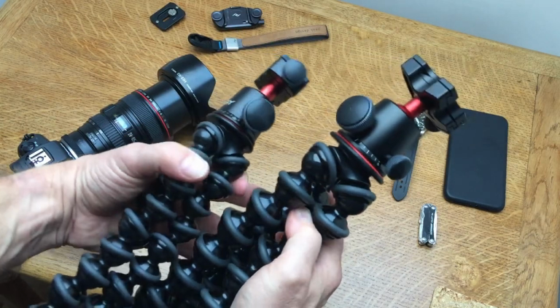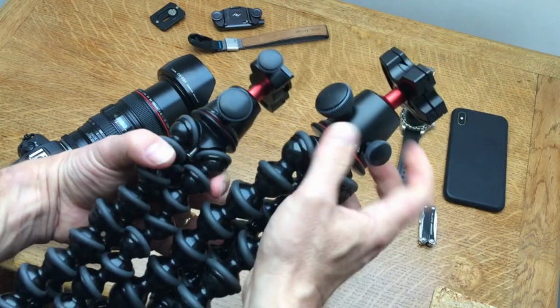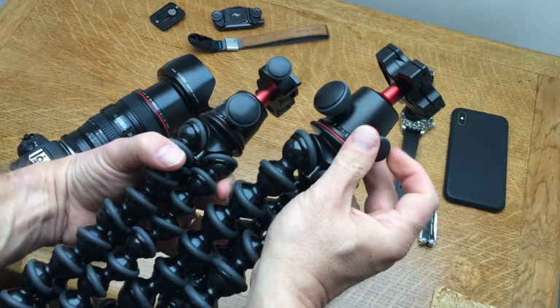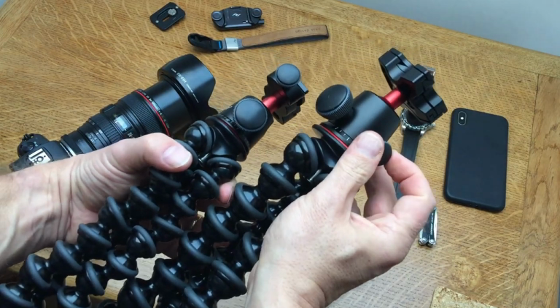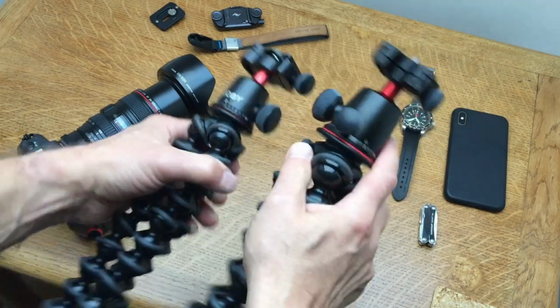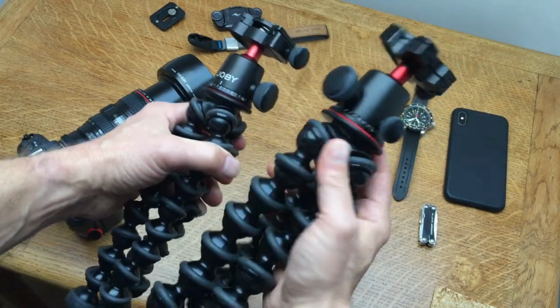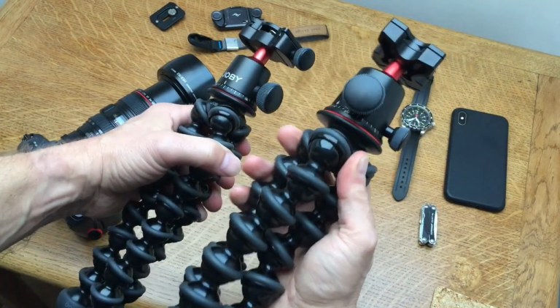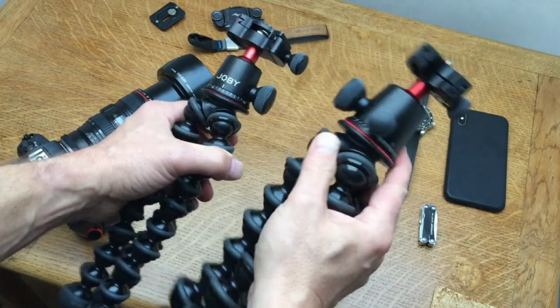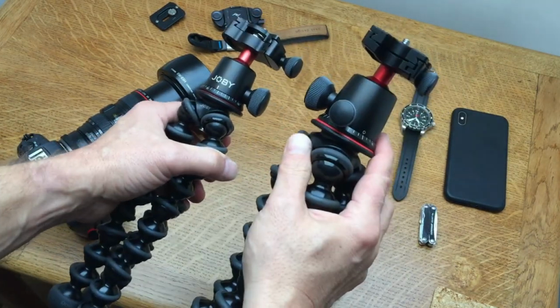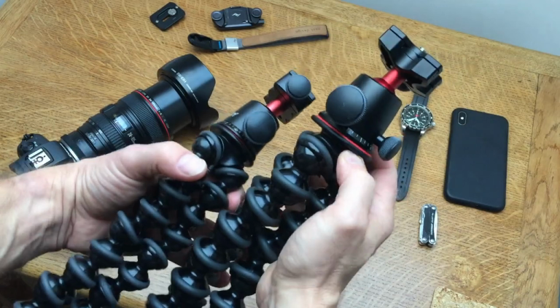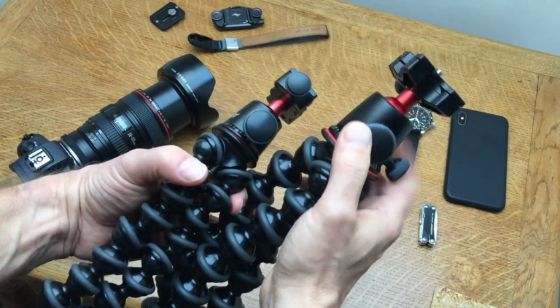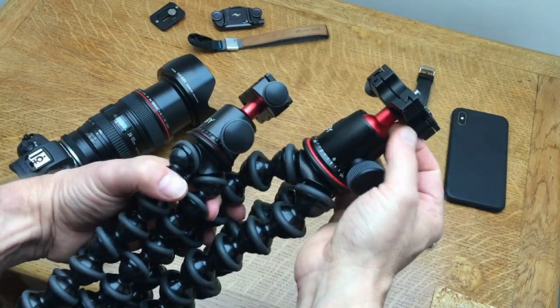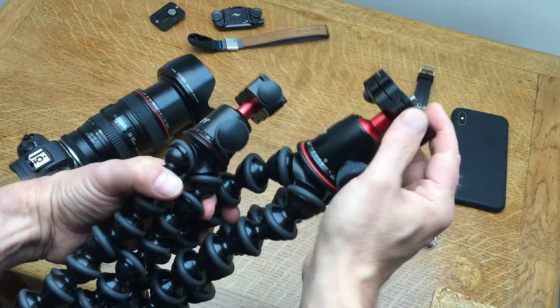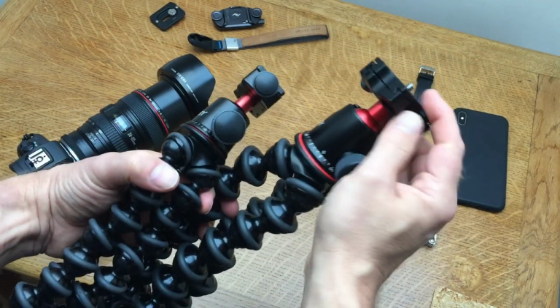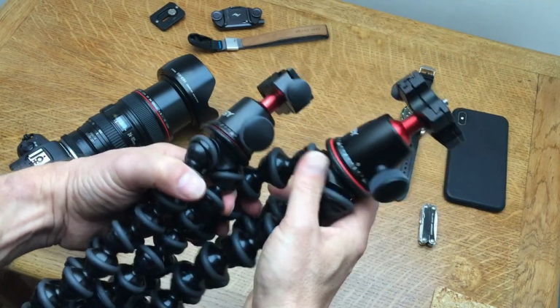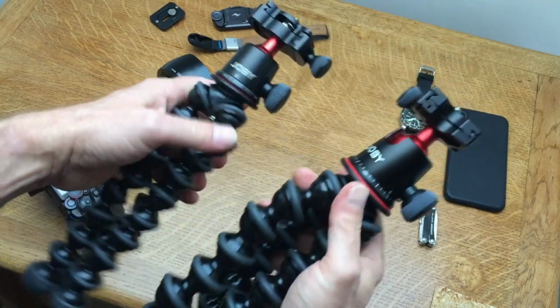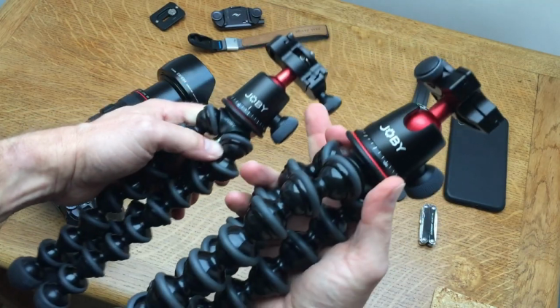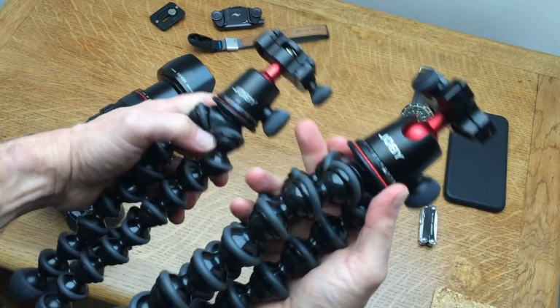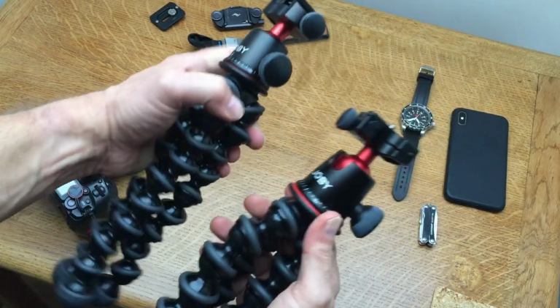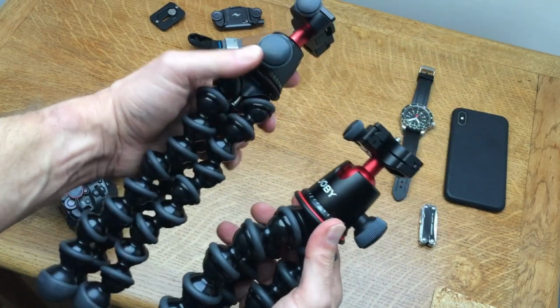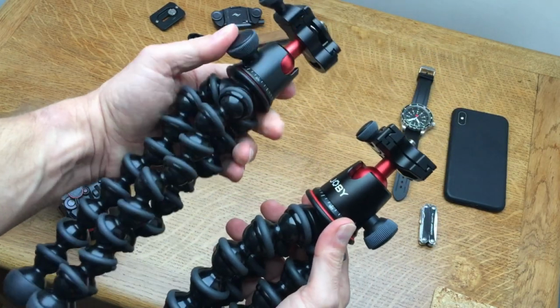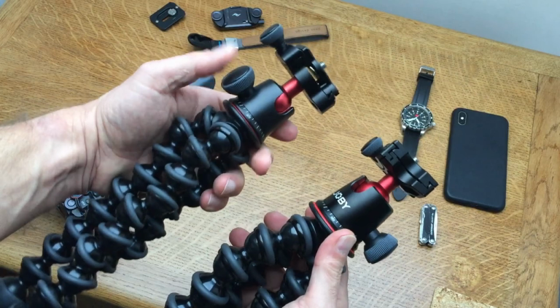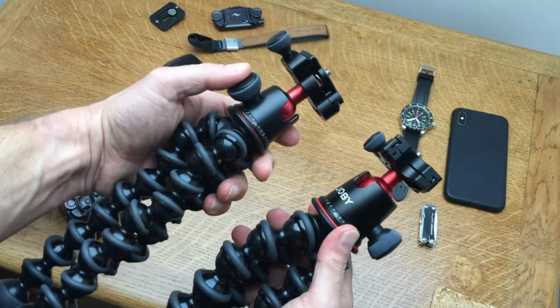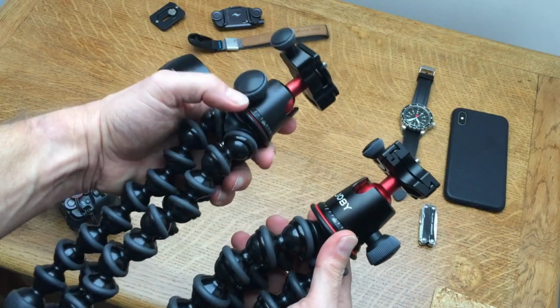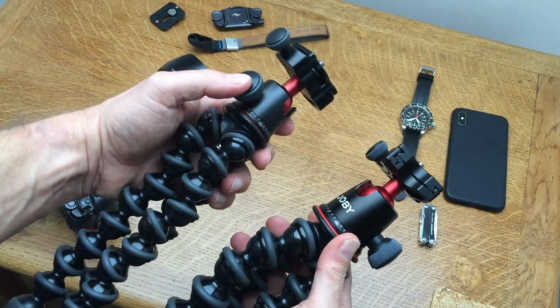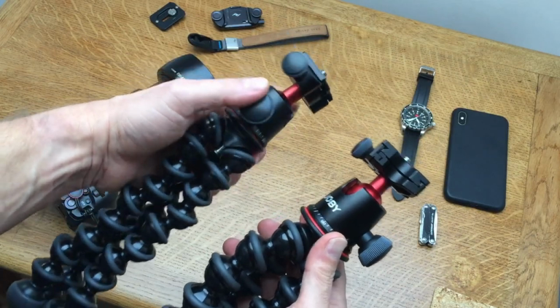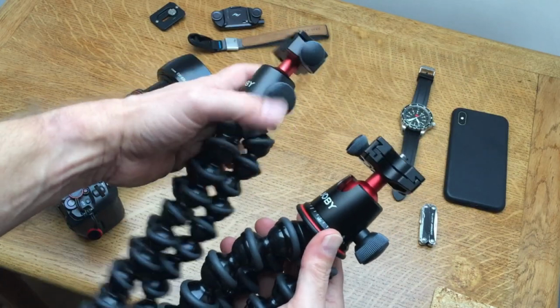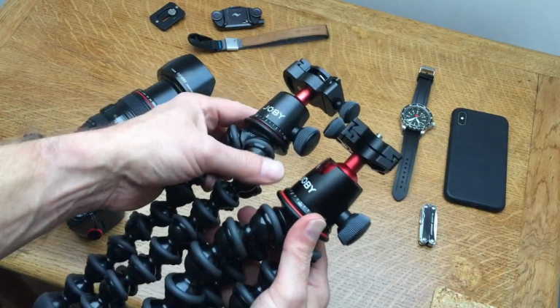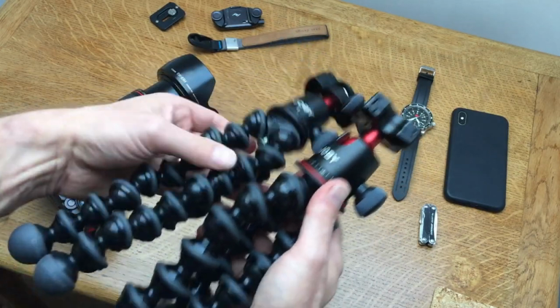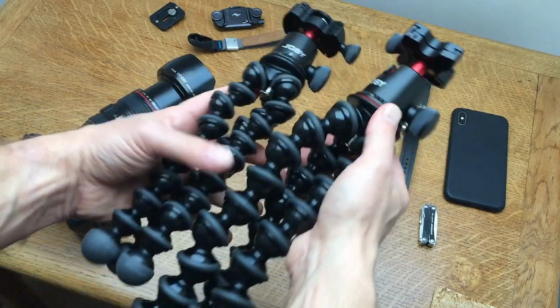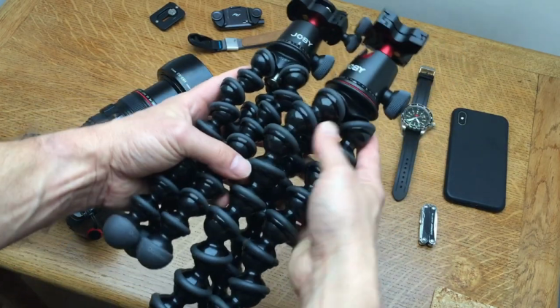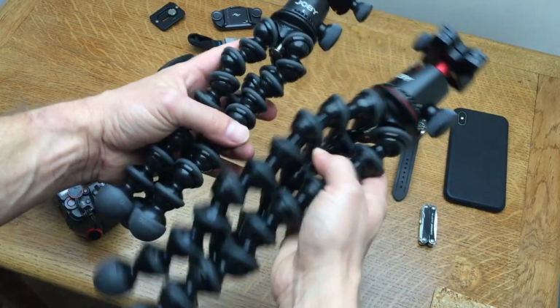There are a couple of other differences. The 5K has two knobs - one to vary the horizontal rotation and another to release the ball and turn the head - whereas the 3K pro kit just has the single knob to turn the head.